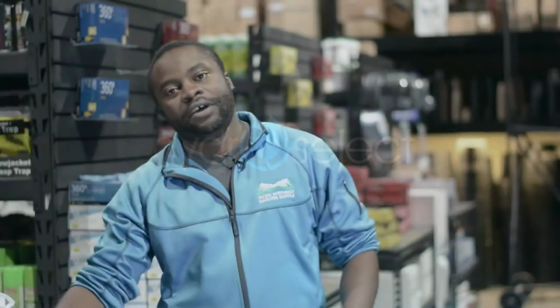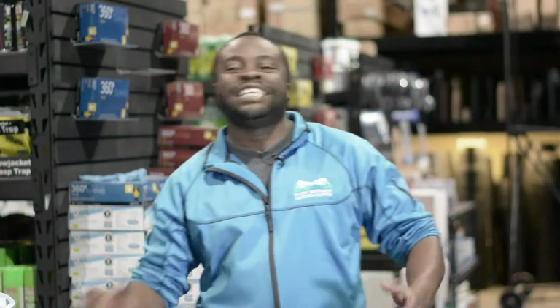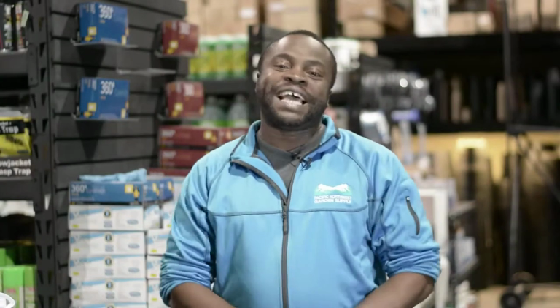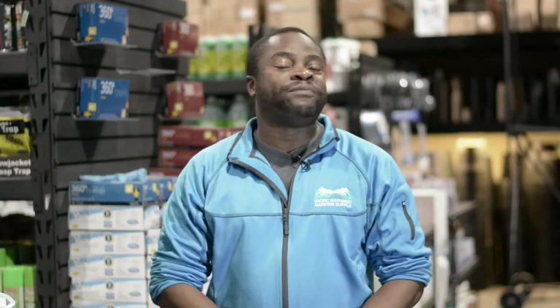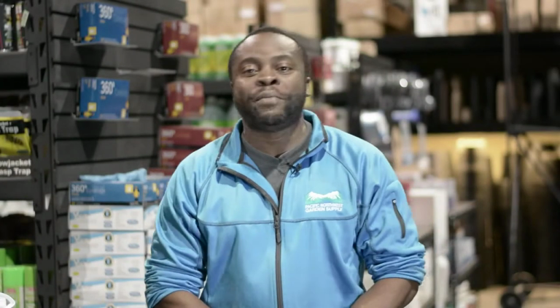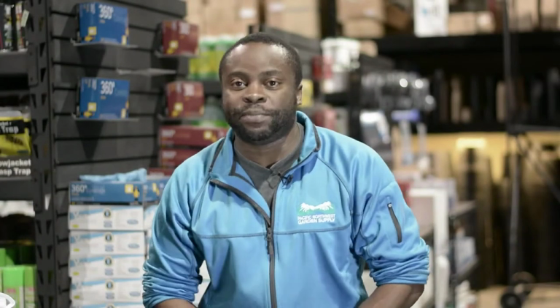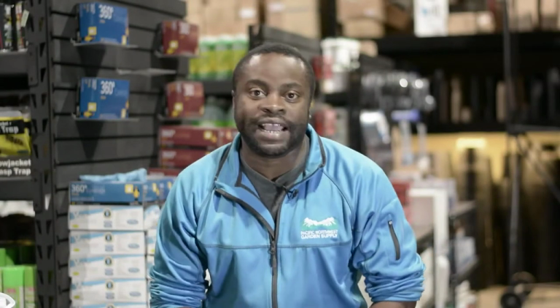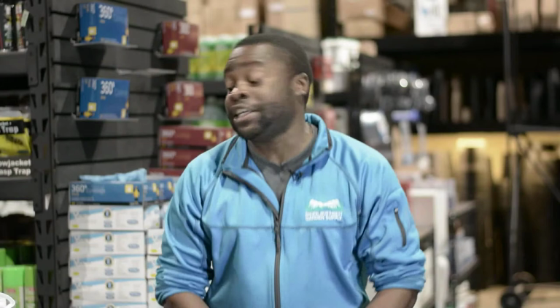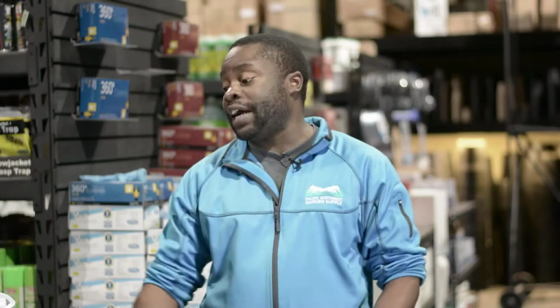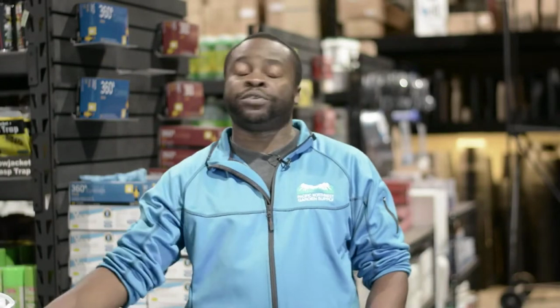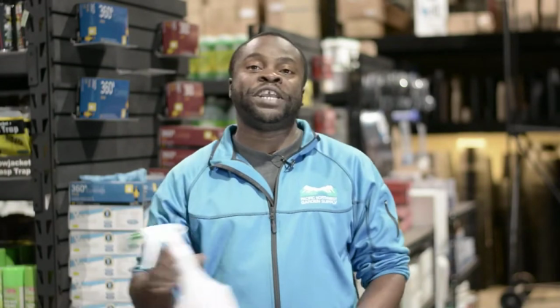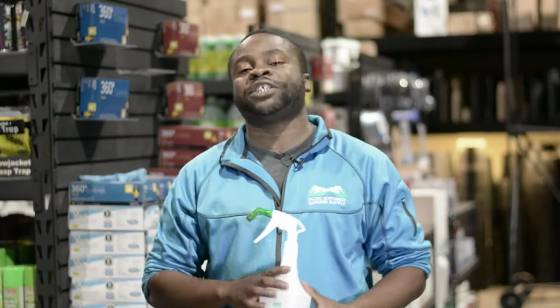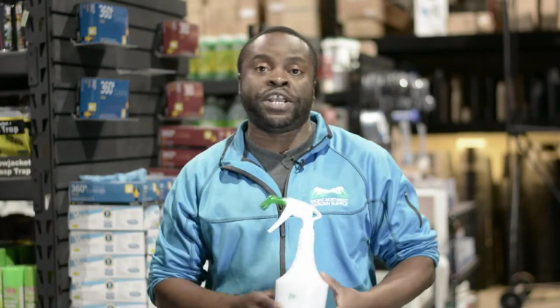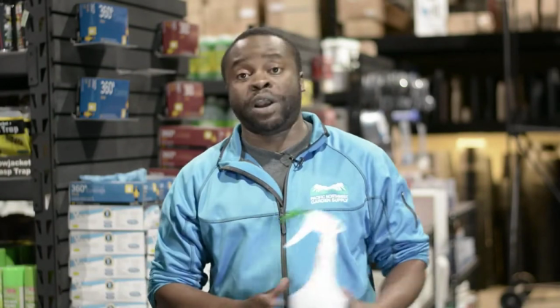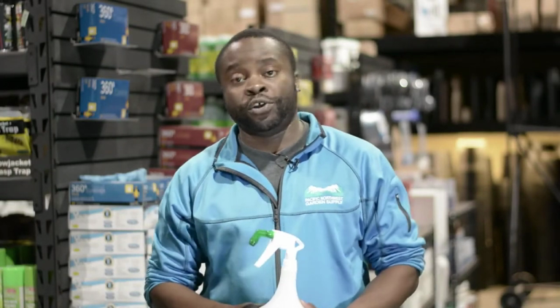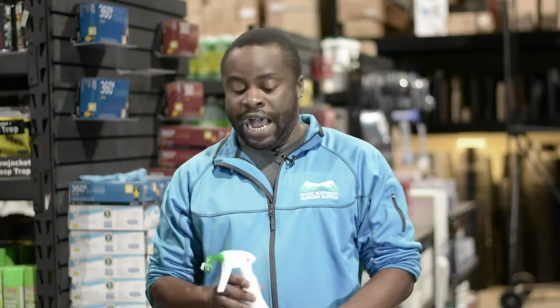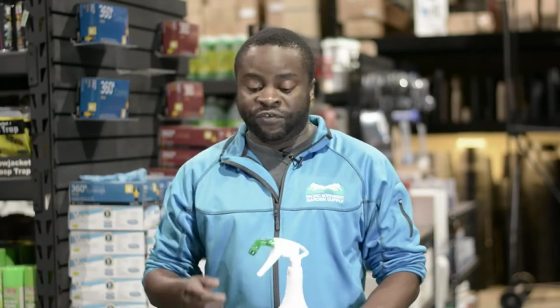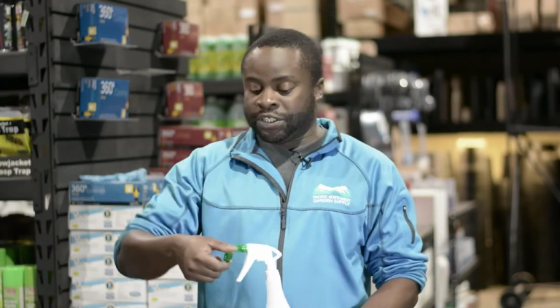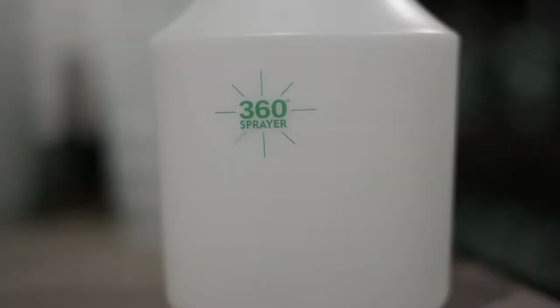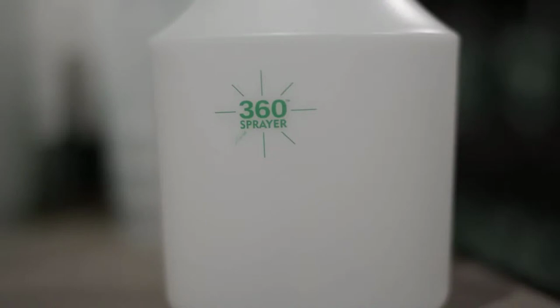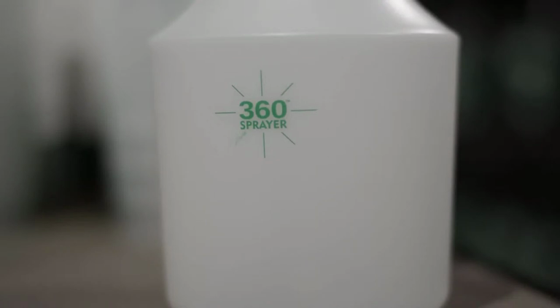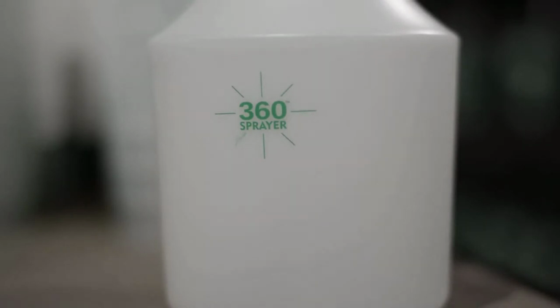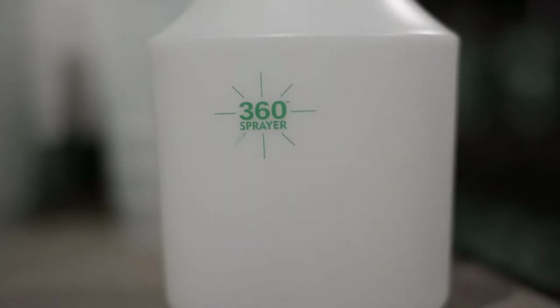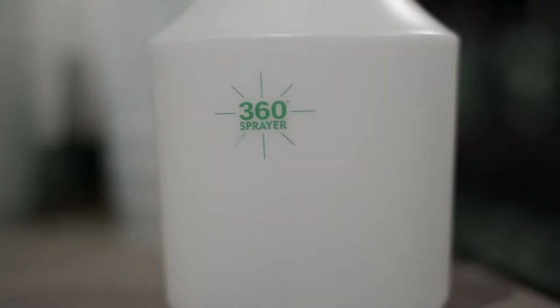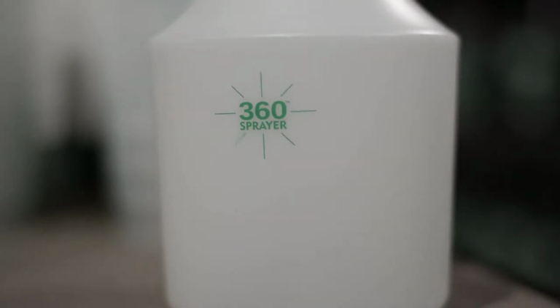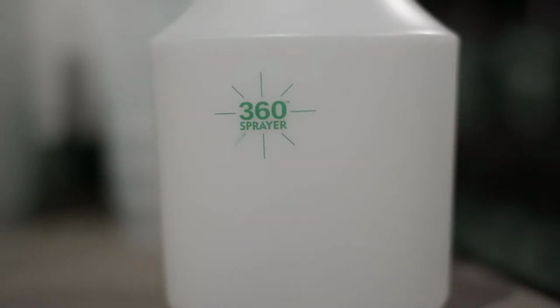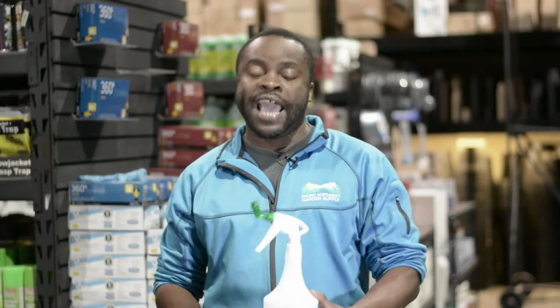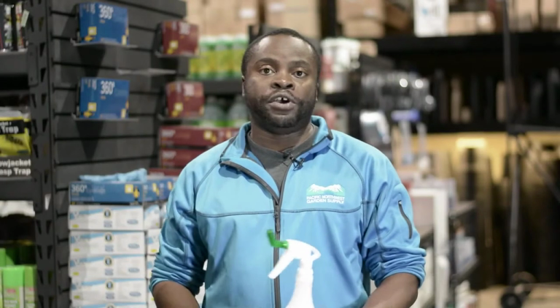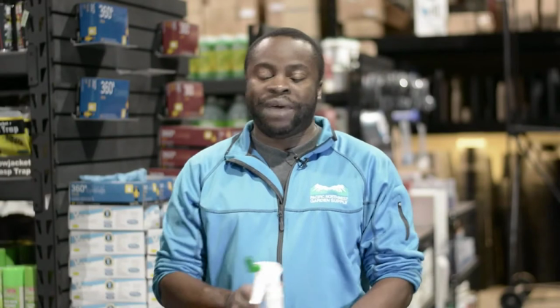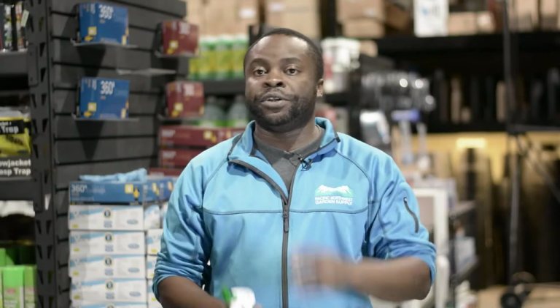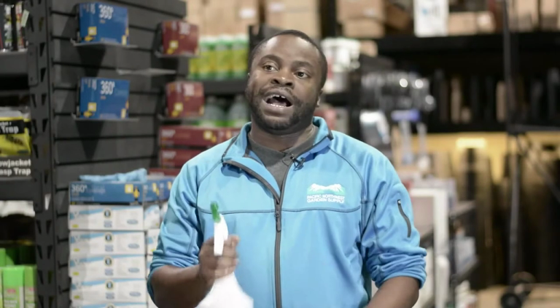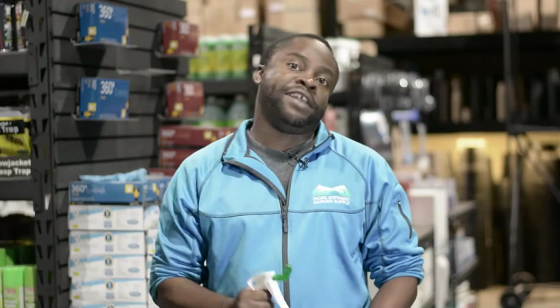Hey guys, my name is Abby. I'm from P&W Garden Supply. I'm here to talk to you guys about the 360-degree spray bottle. This features a nozzle that rotates in a full 360-degree angle, allowing you to spray up and down.